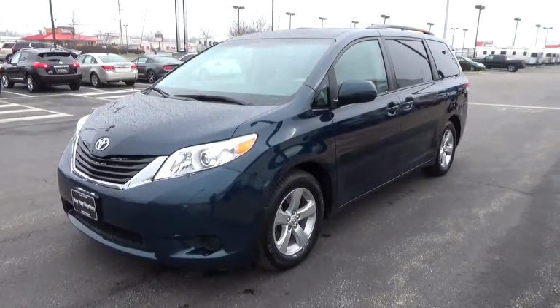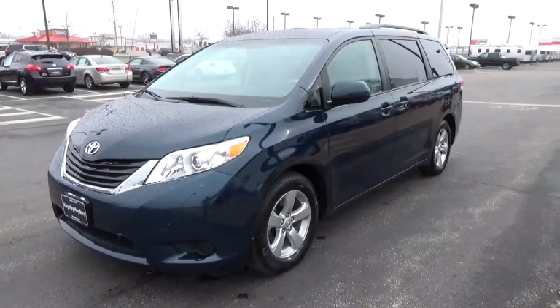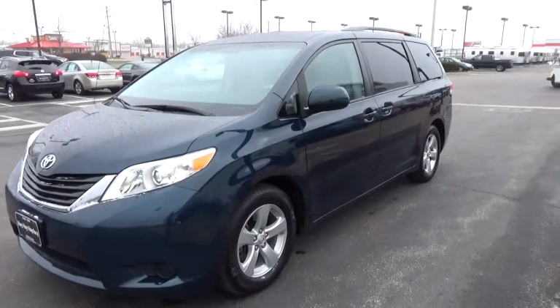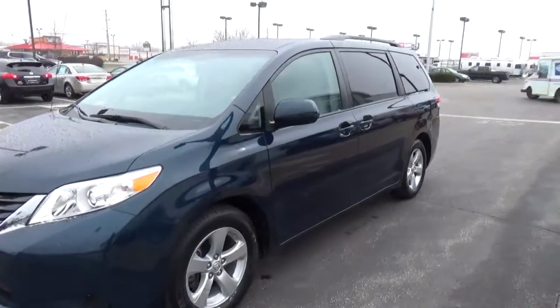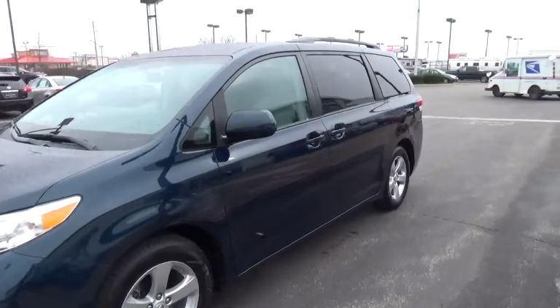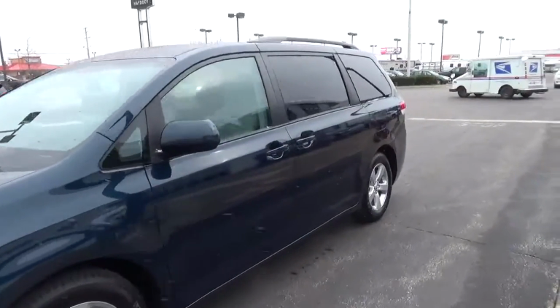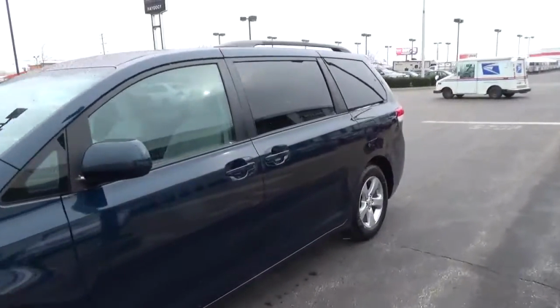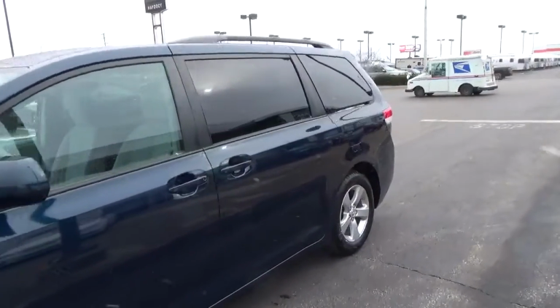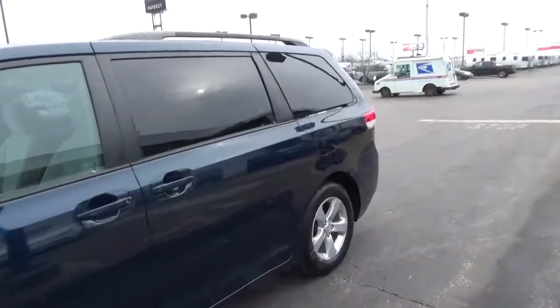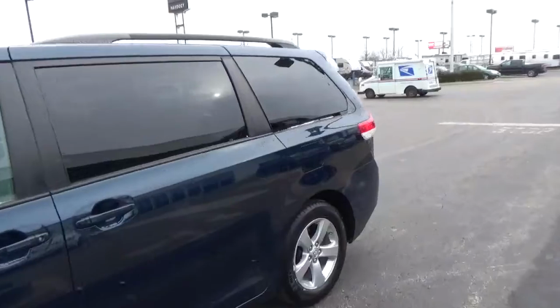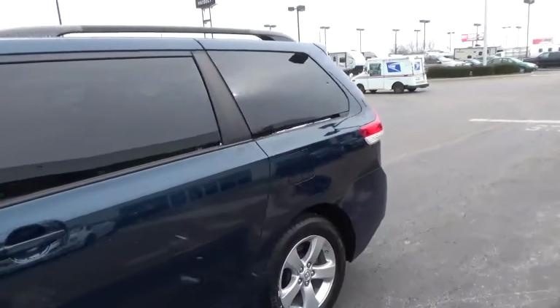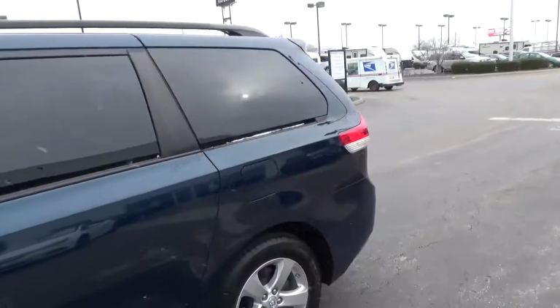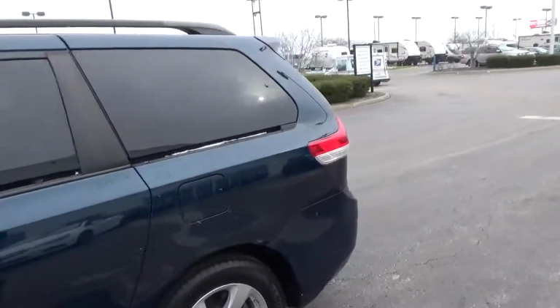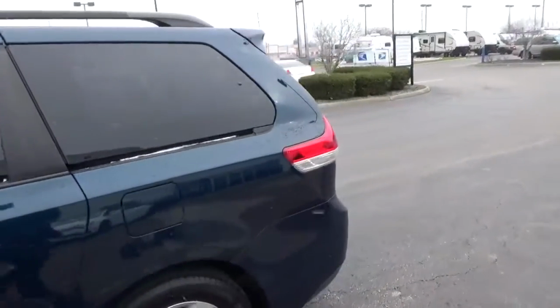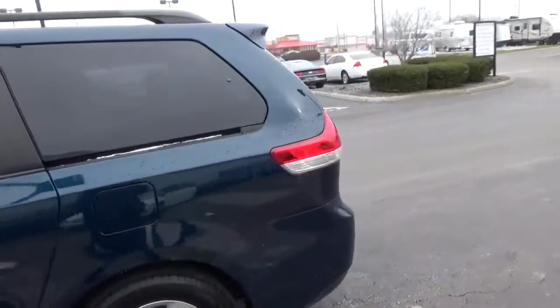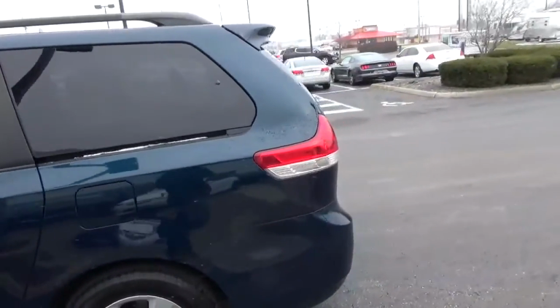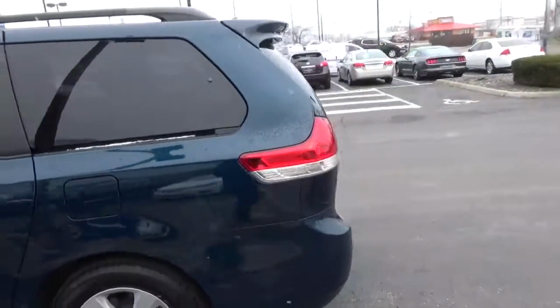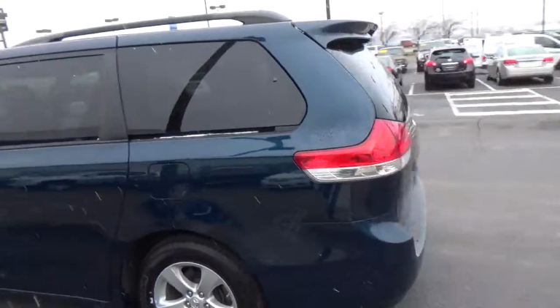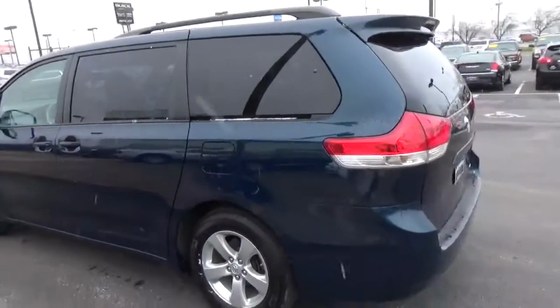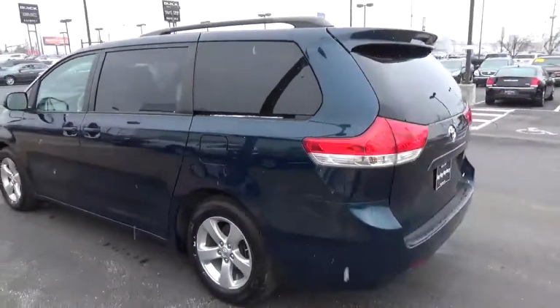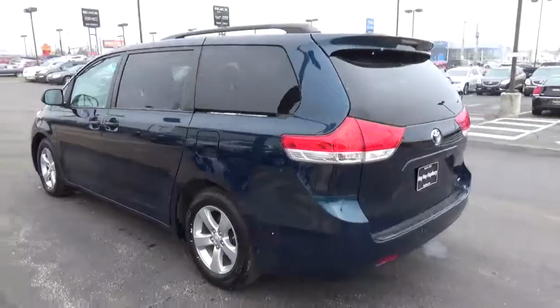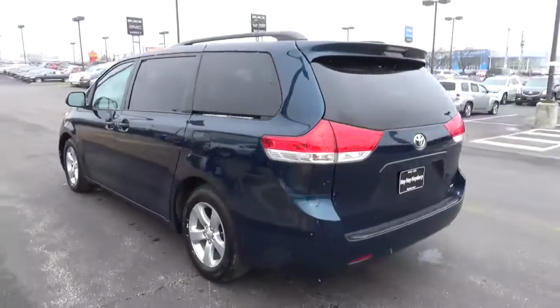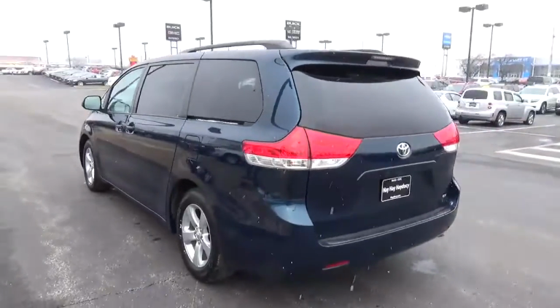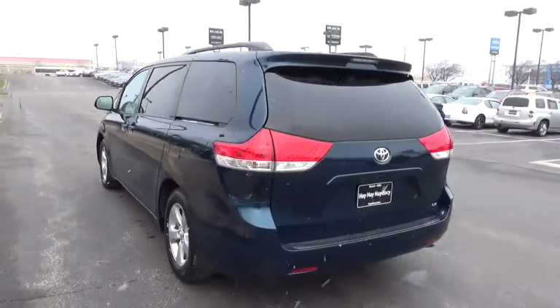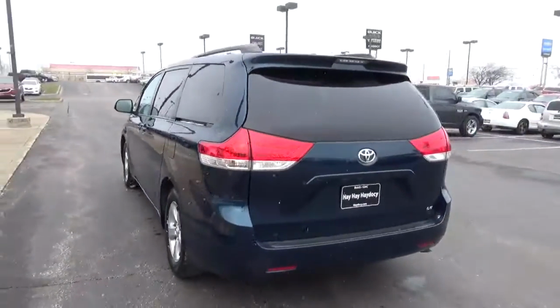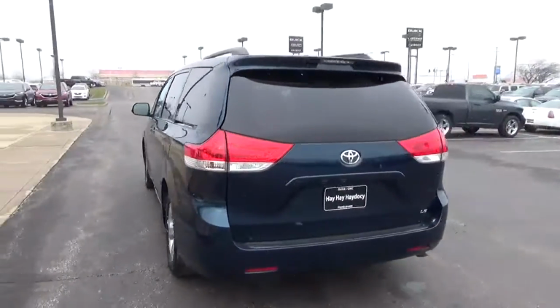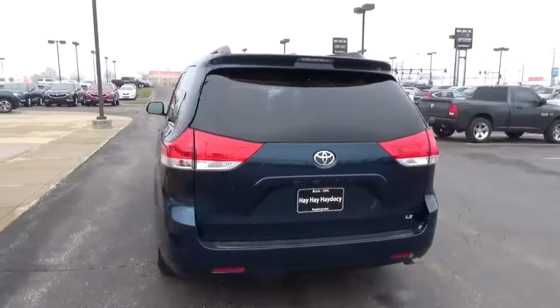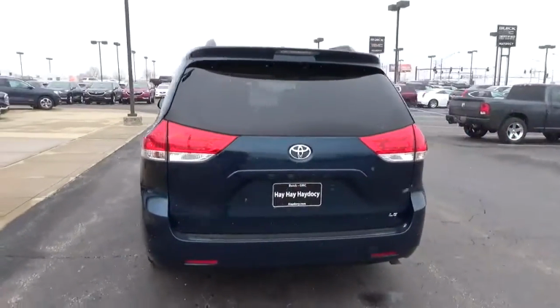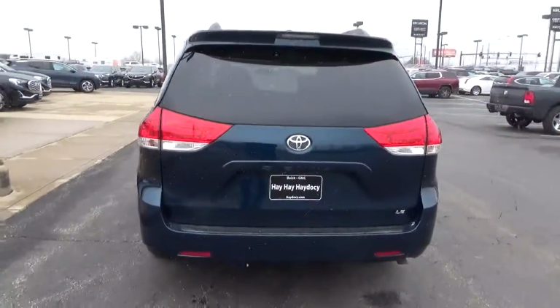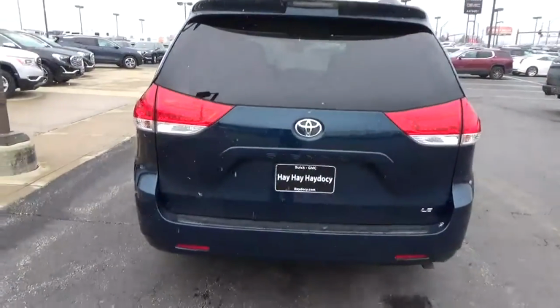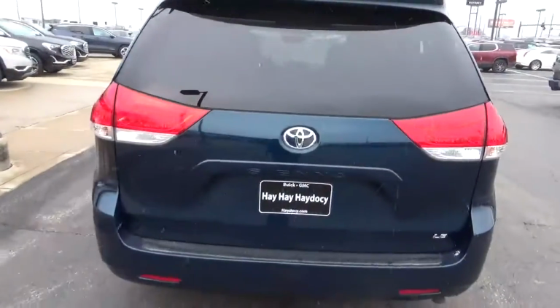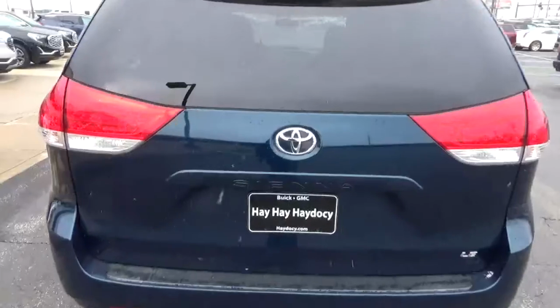Today we've got a 2011 Toyota Sienna LE with the South Pacific exterior and a light gray interior. Current mileage is 82,009 miles. 3.5 liter six-cylinder engine with an automatic transmission.